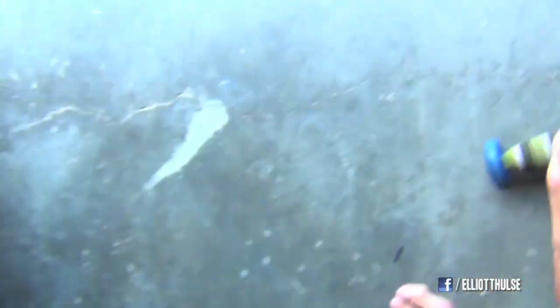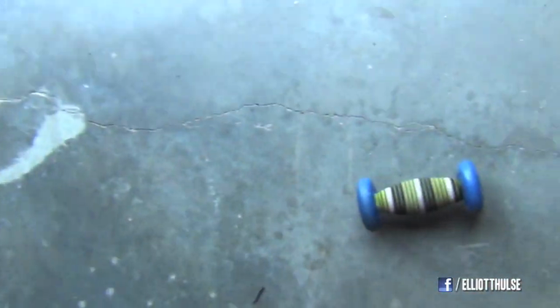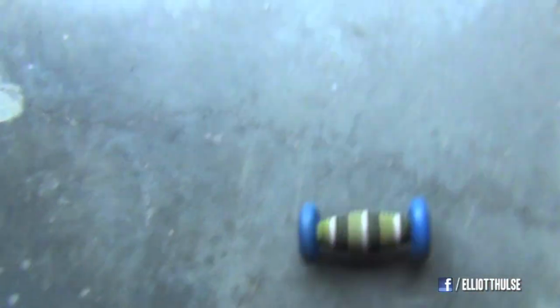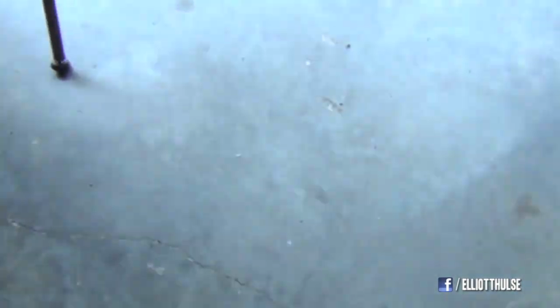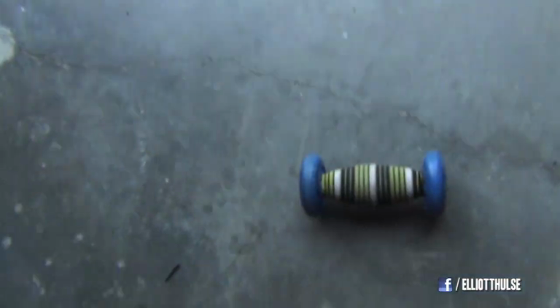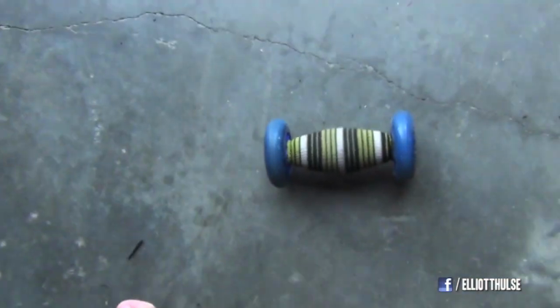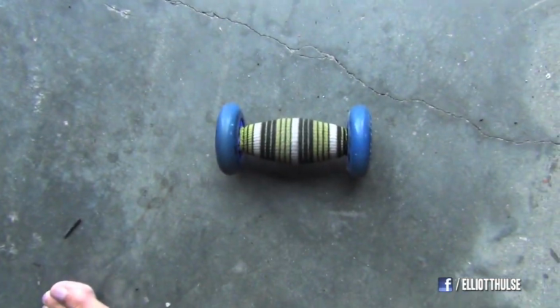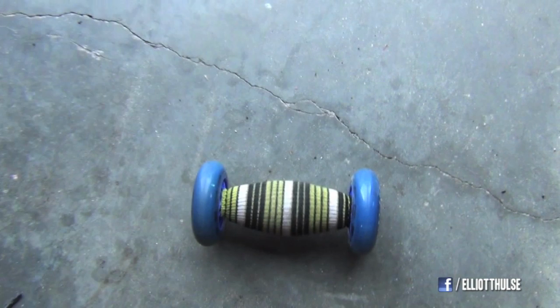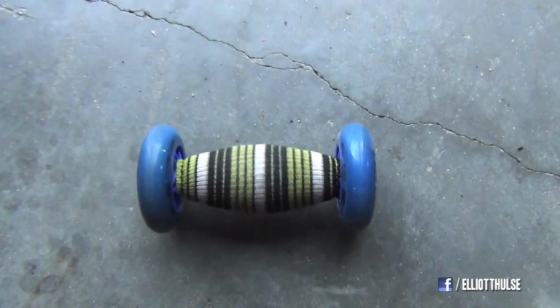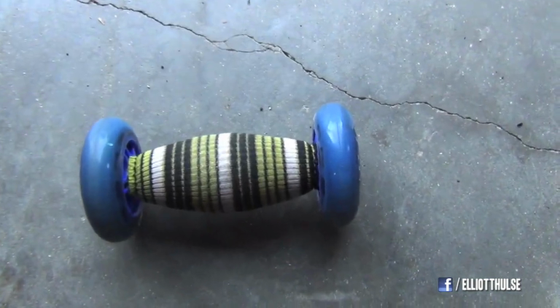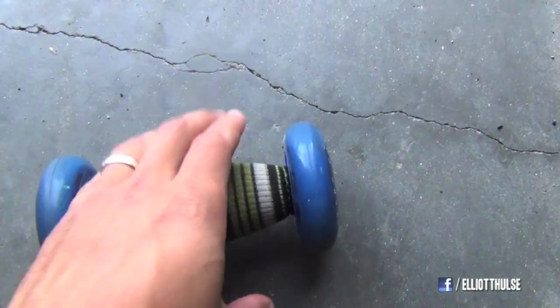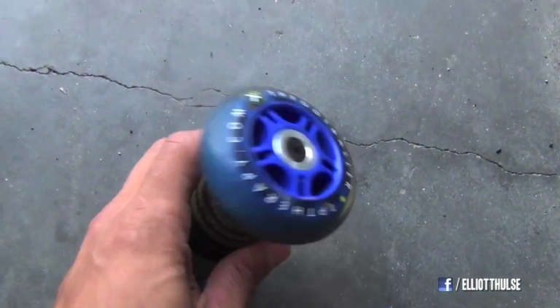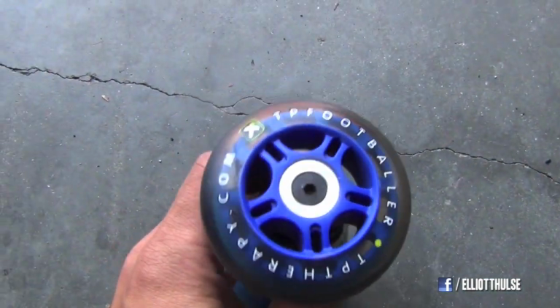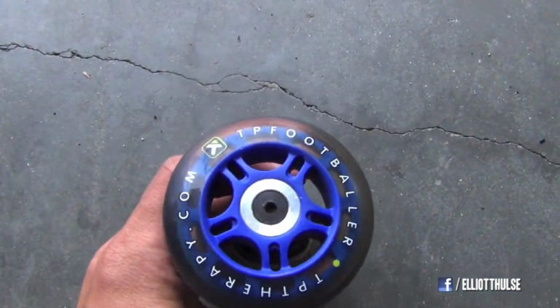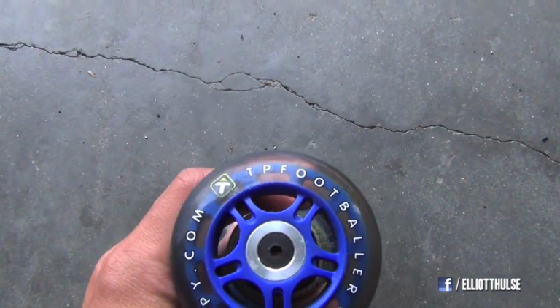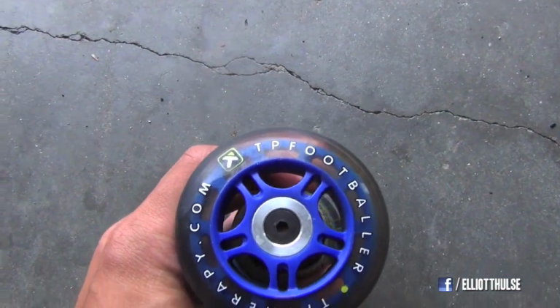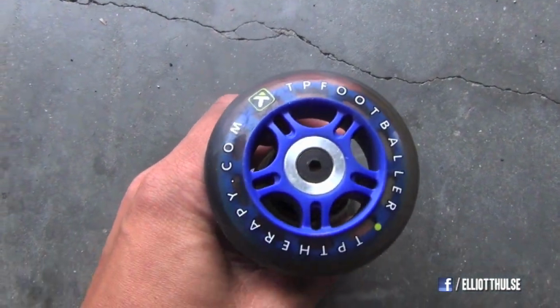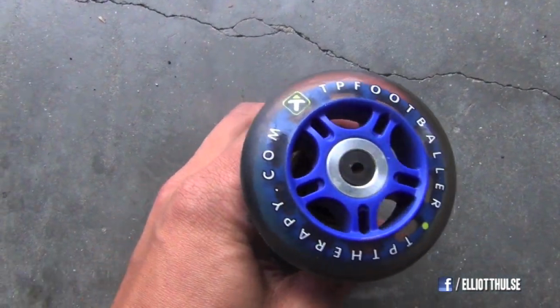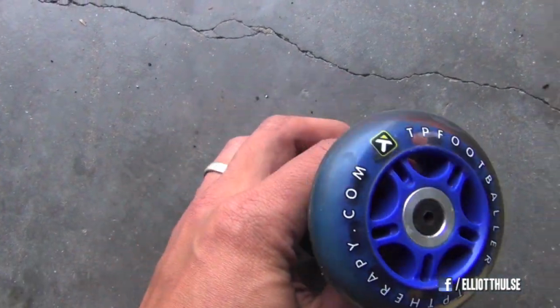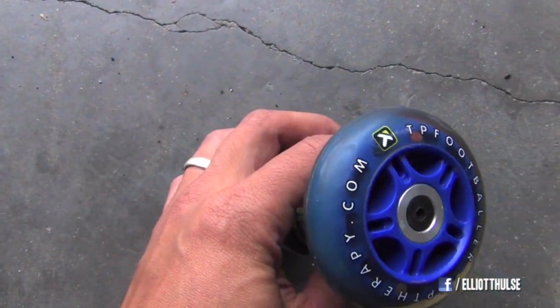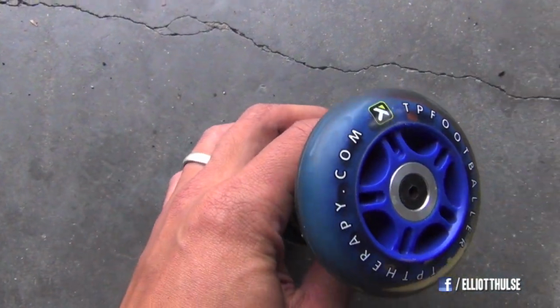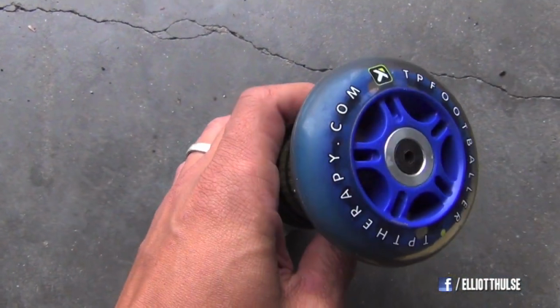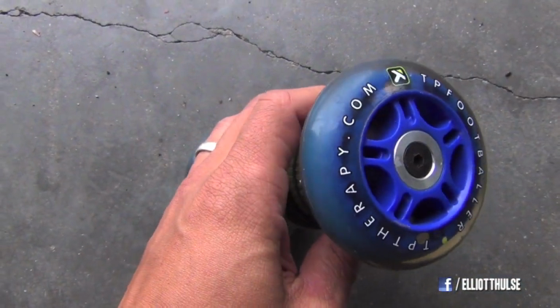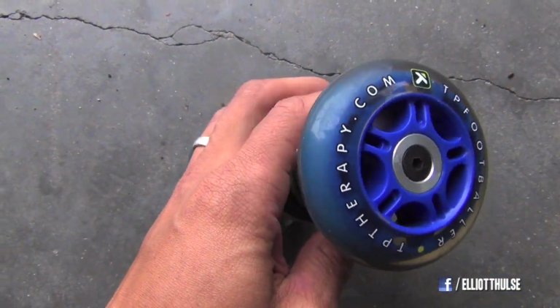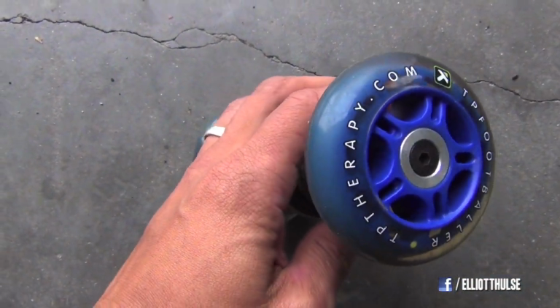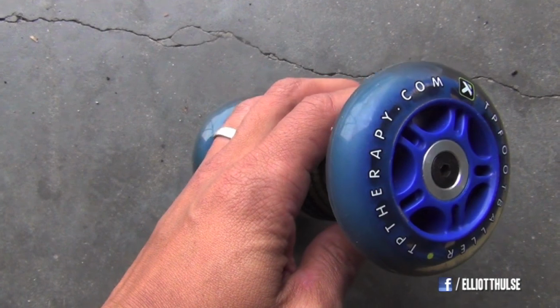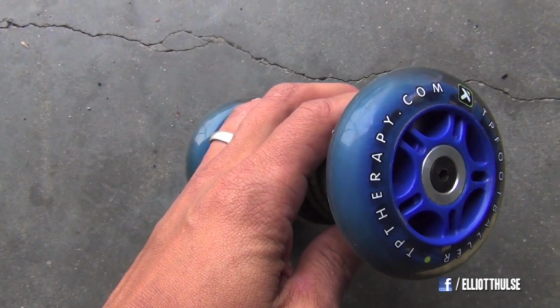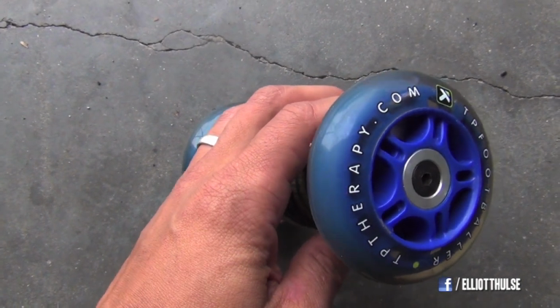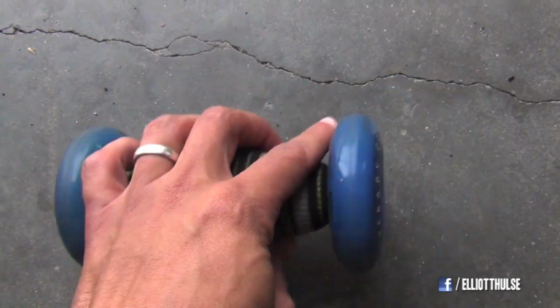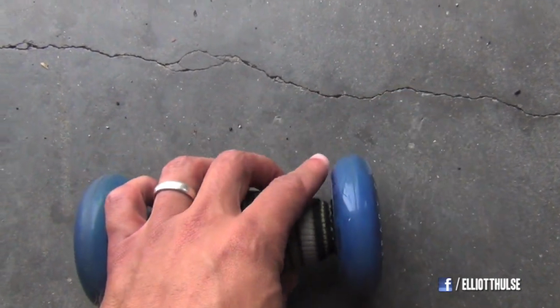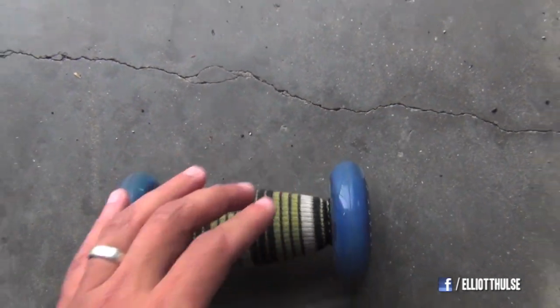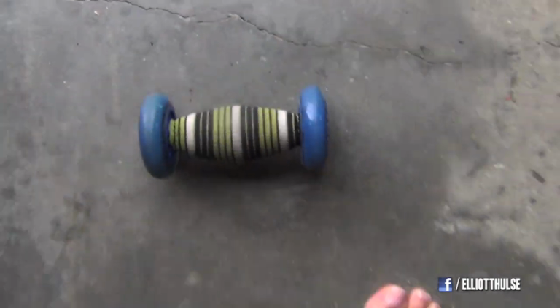I got this thing right here. You see that? I got it from pttherapy.com.